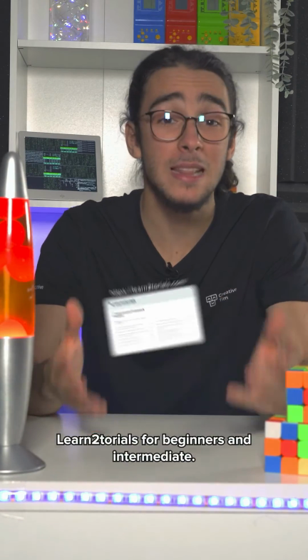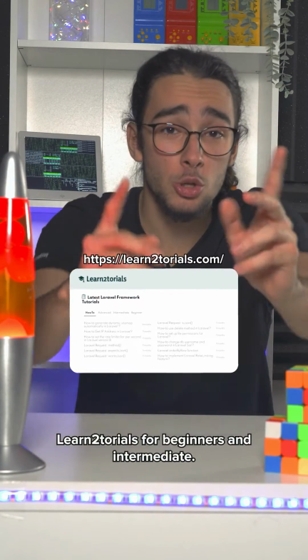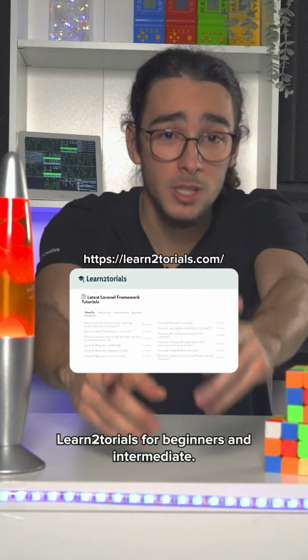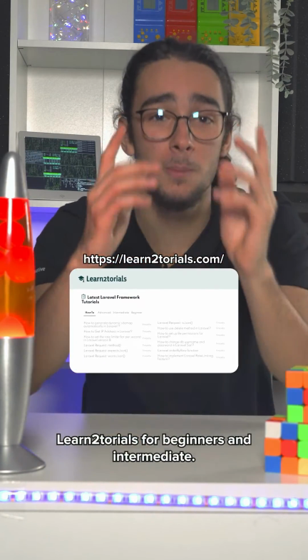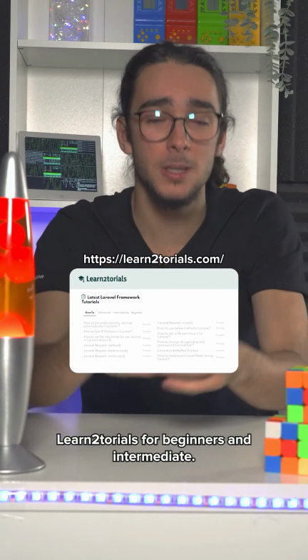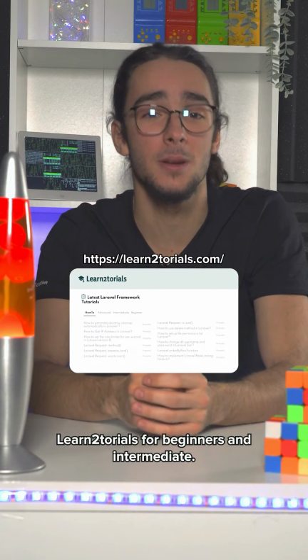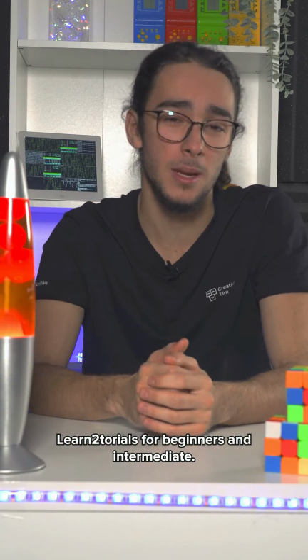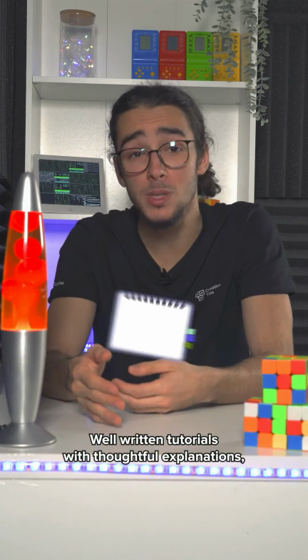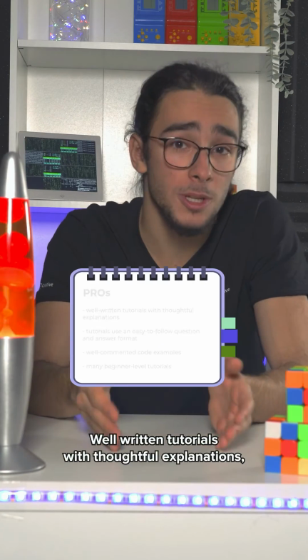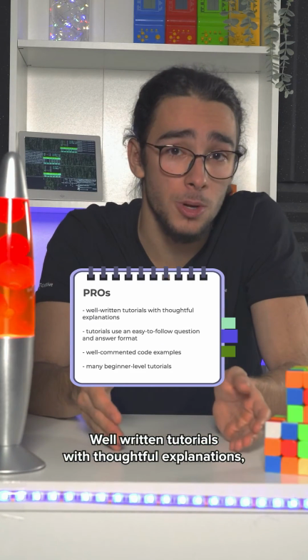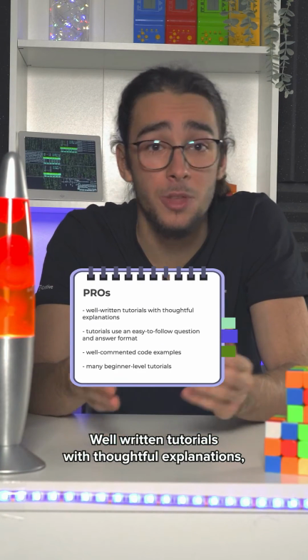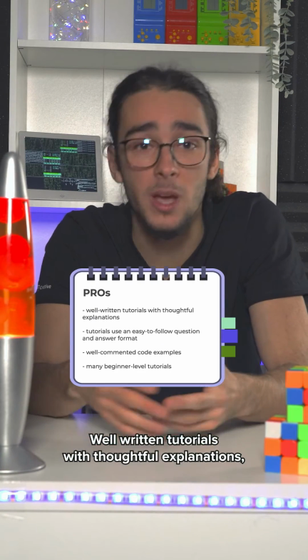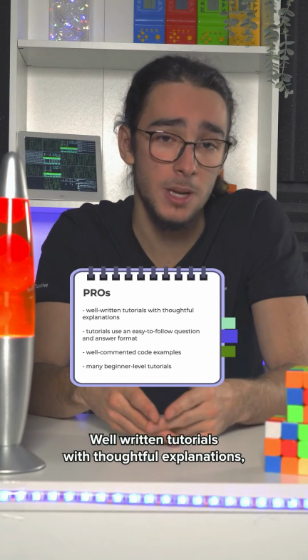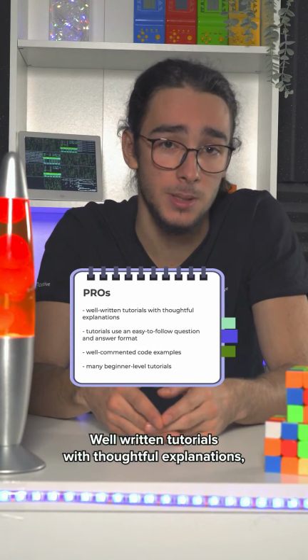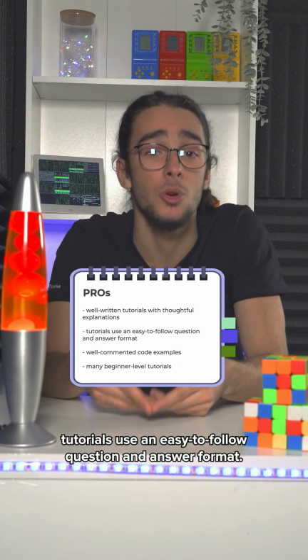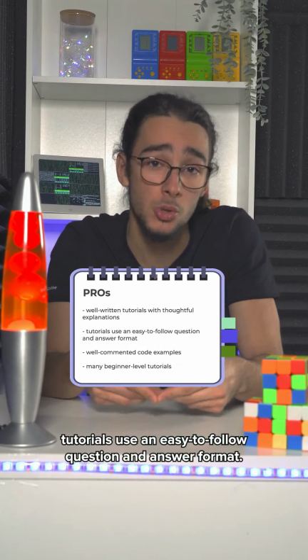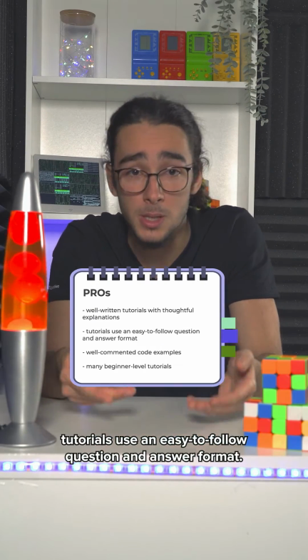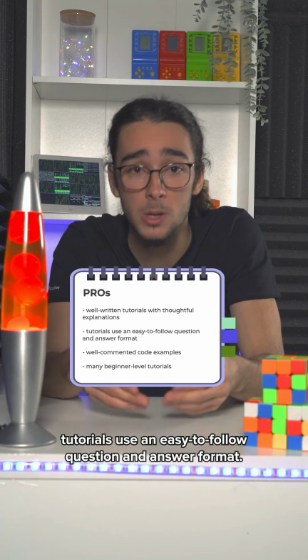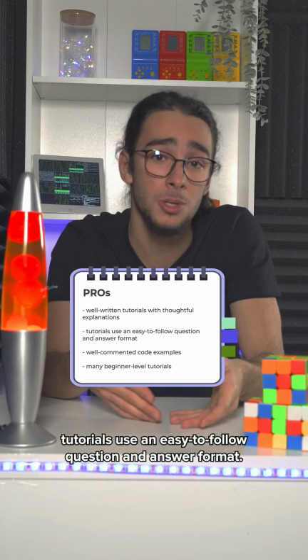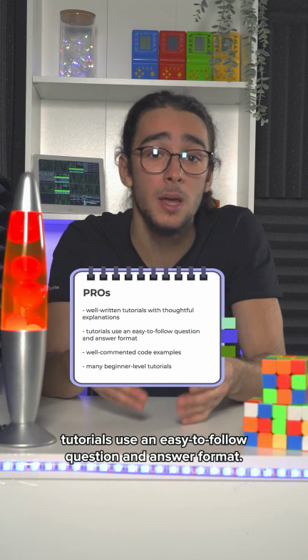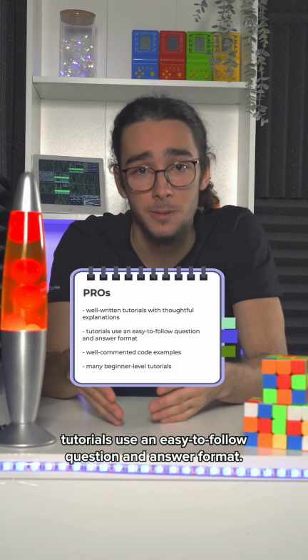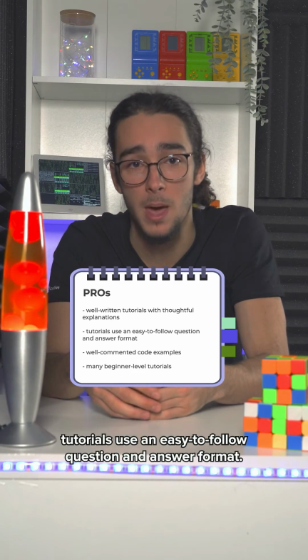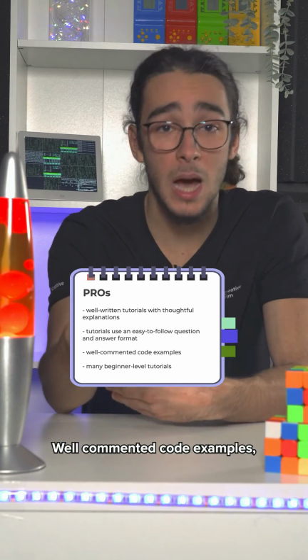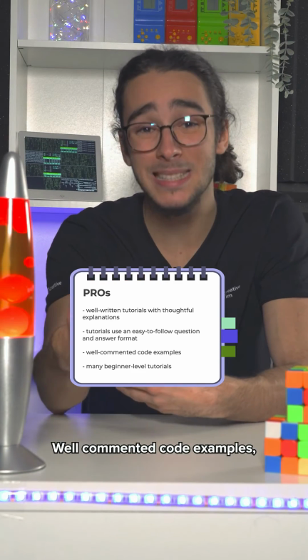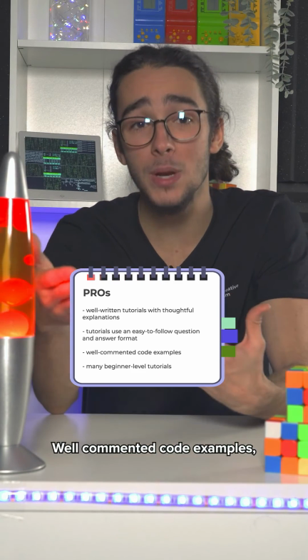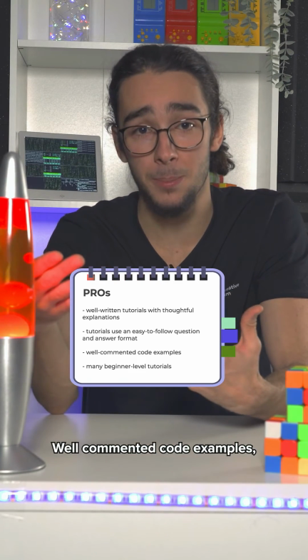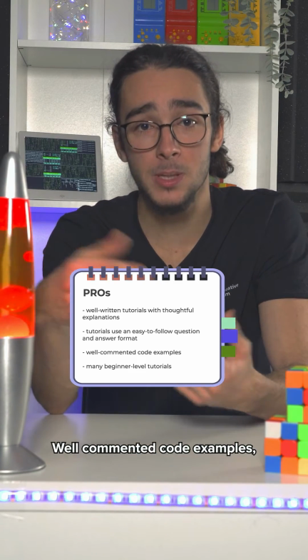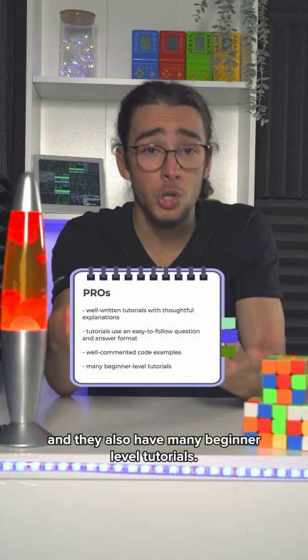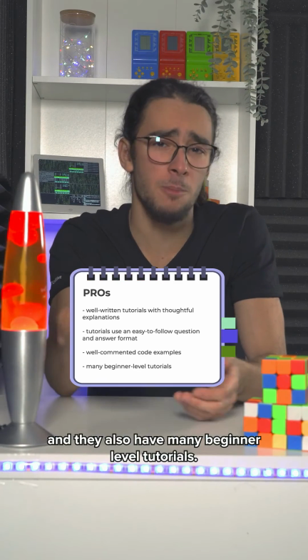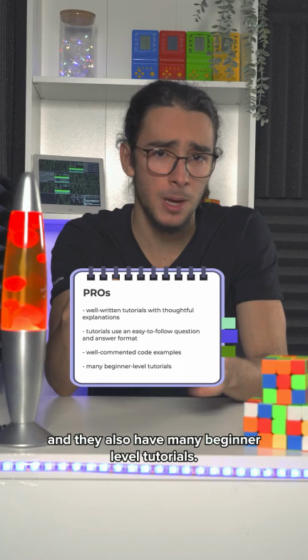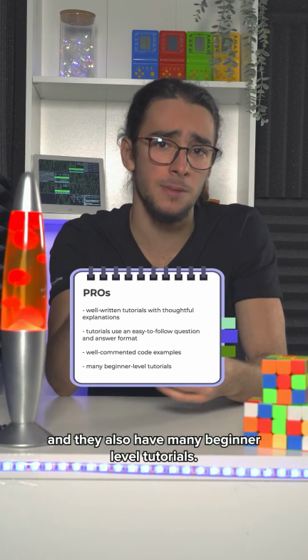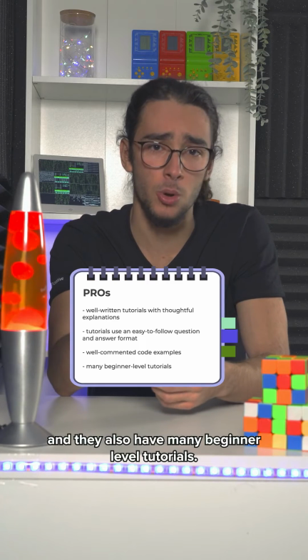Three: Learn Tutorials, for beginners and intermediate. Pros: well-written tutorials with thoughtful explanations, tutorials use an easy-to-follow question-and-answer format, well-commented code examples, and they also have many beginner-level tutorials.